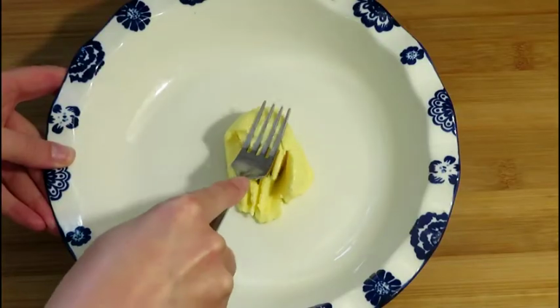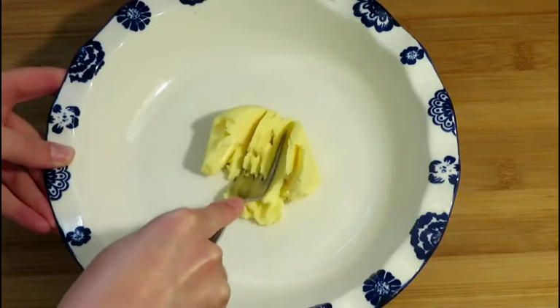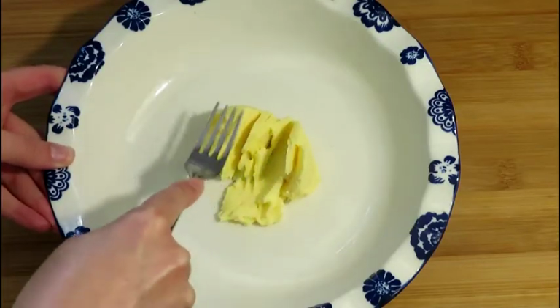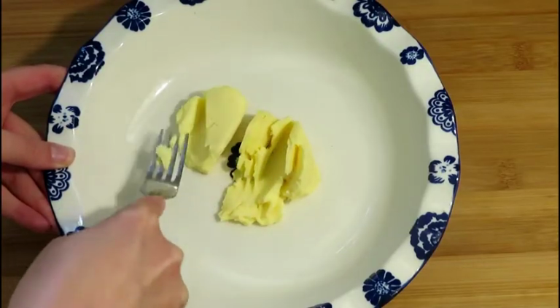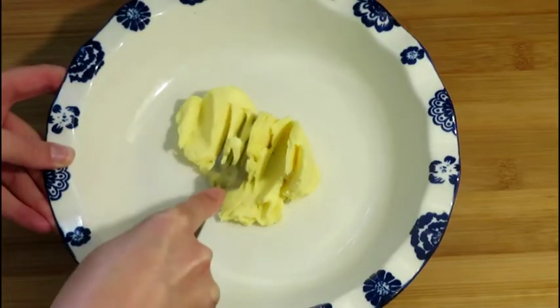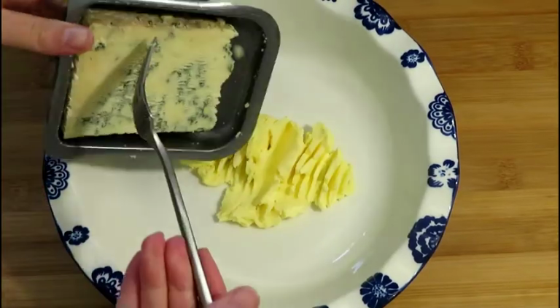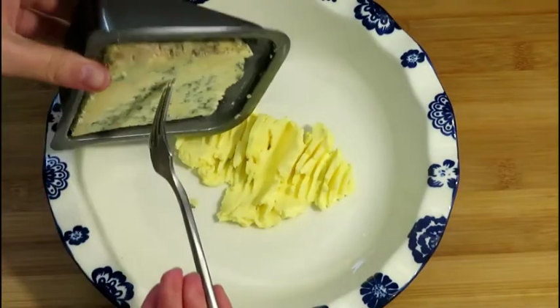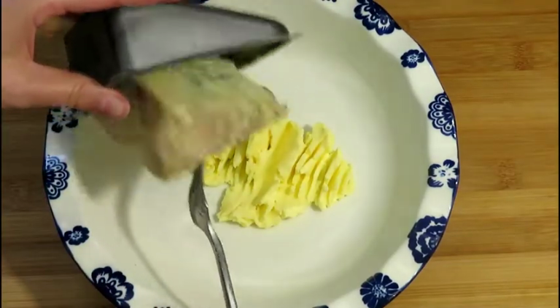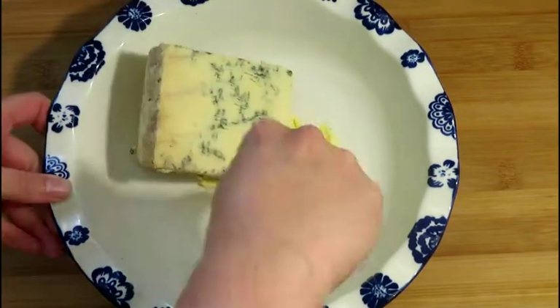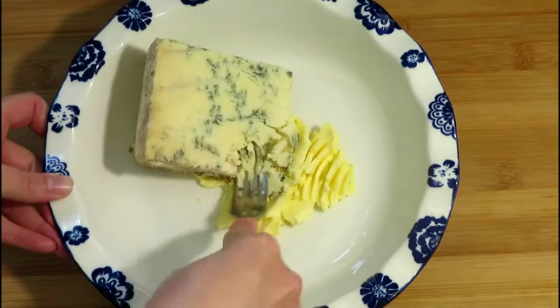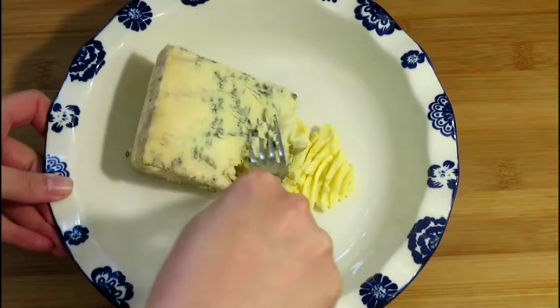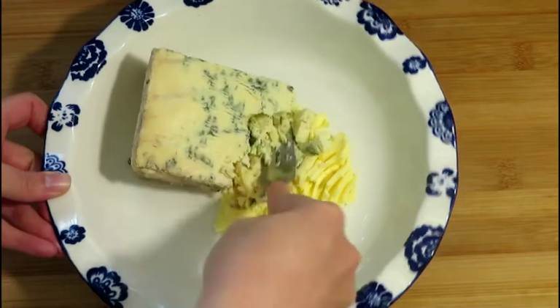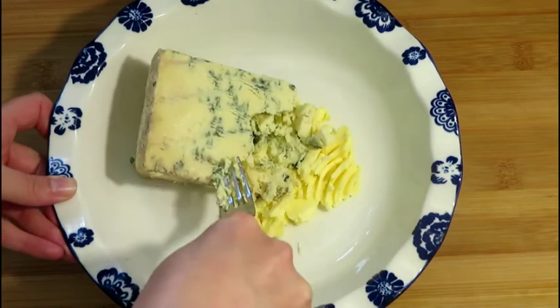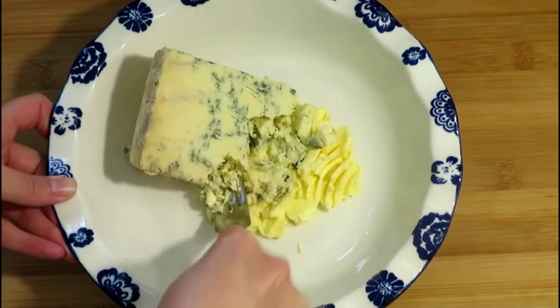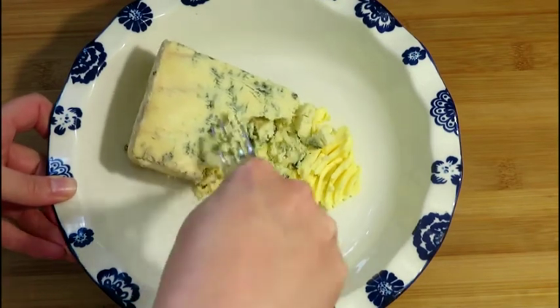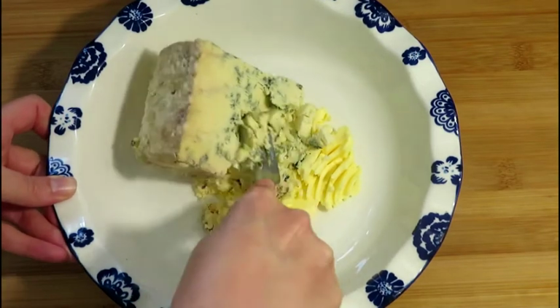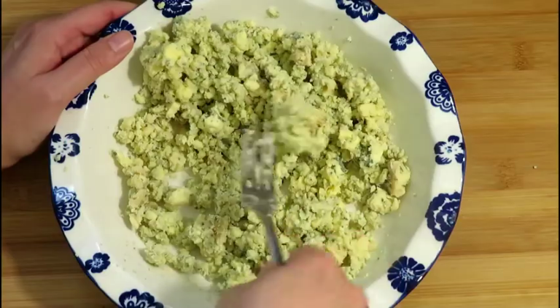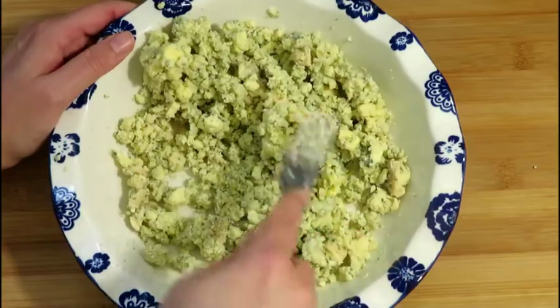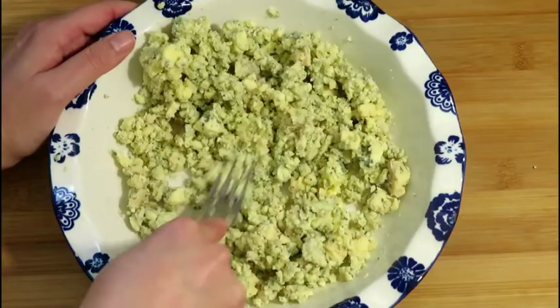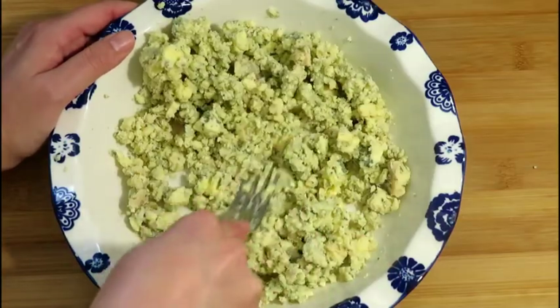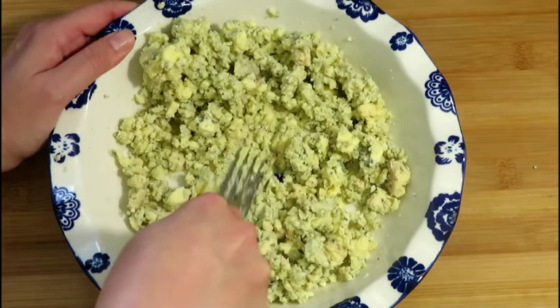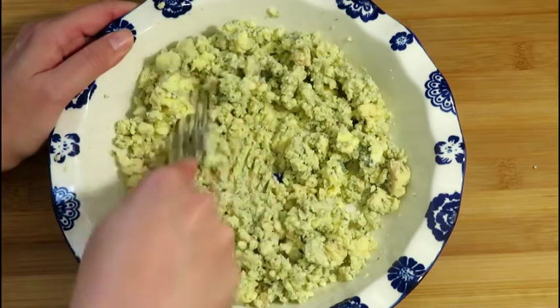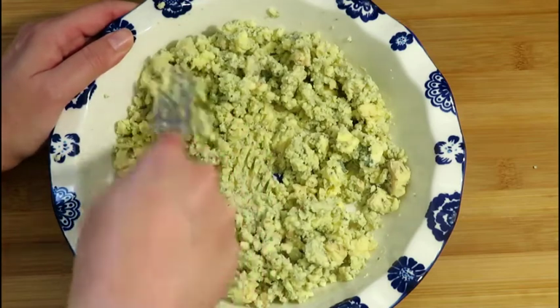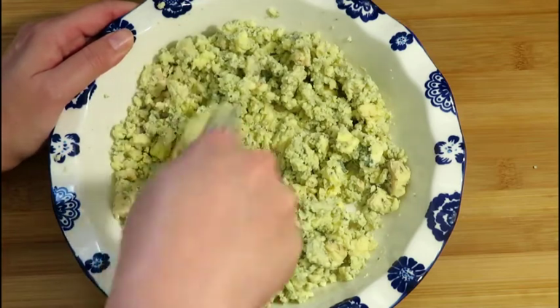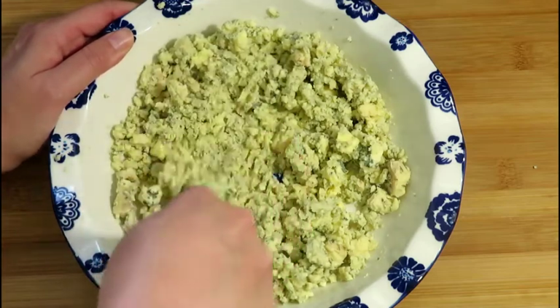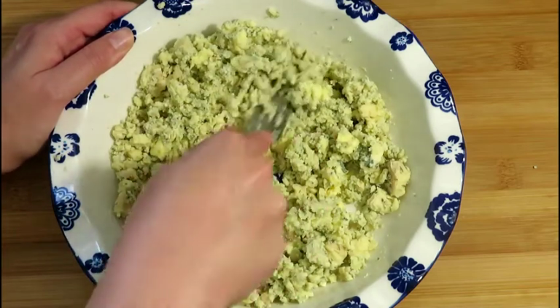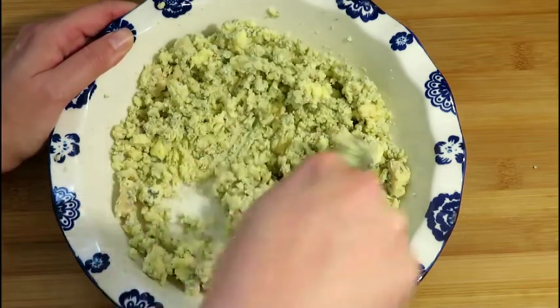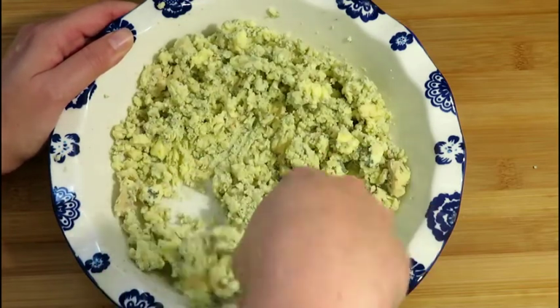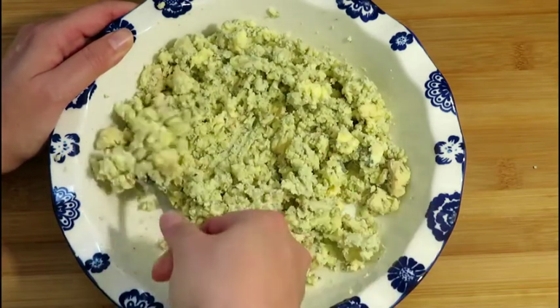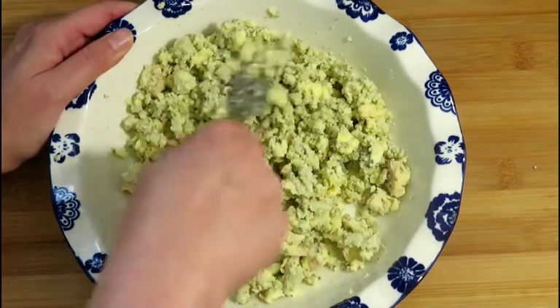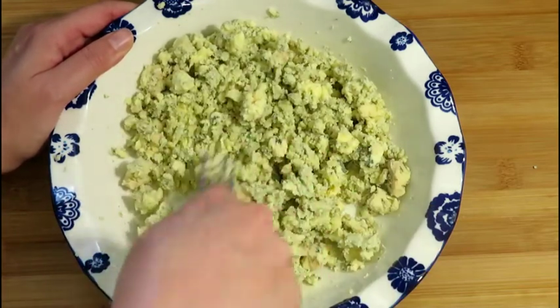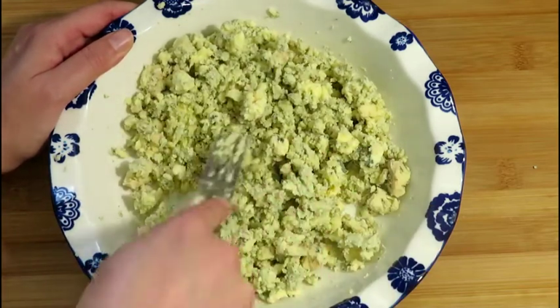Soften the butter at room temperature. Add the blue cheese. Mash the butter and the blue cheese with a fork. If you want to make a smooth spread, use a food processor. We are using Stilton cheese in this video.